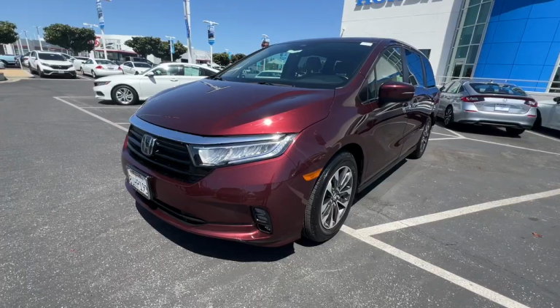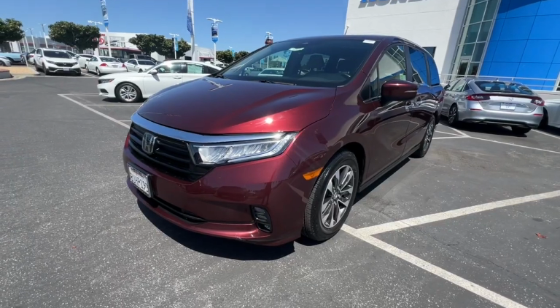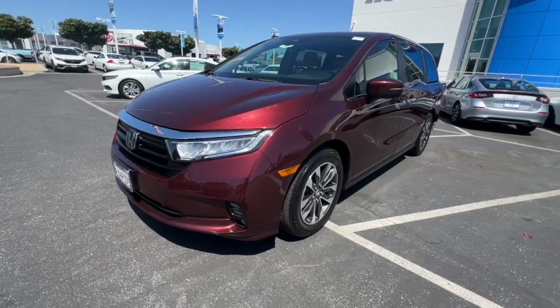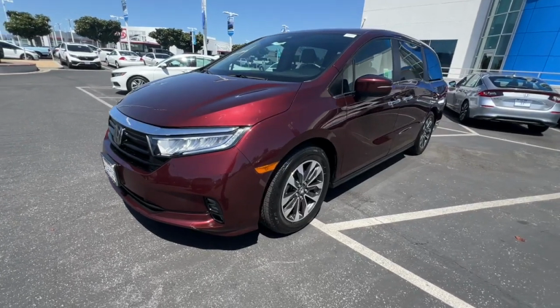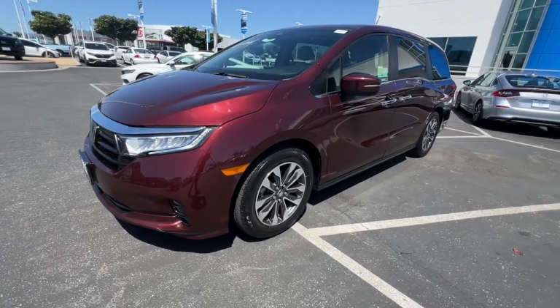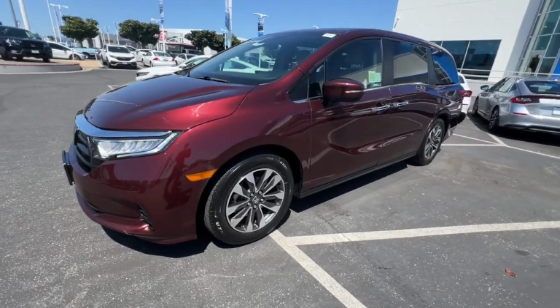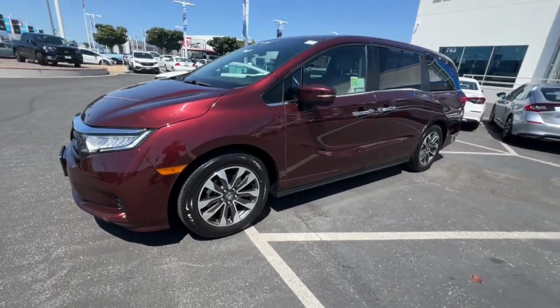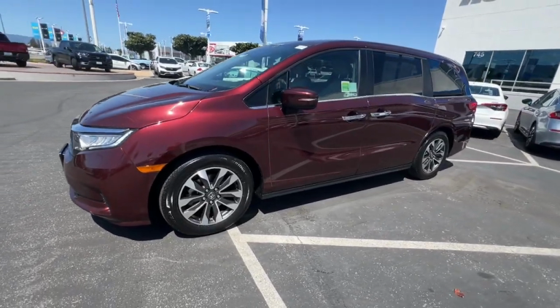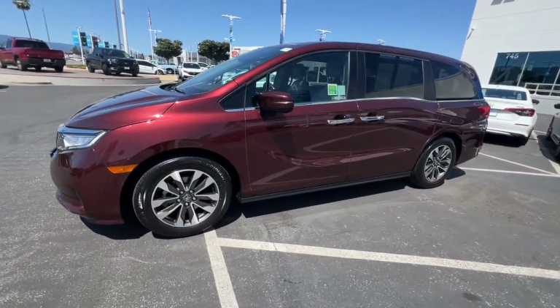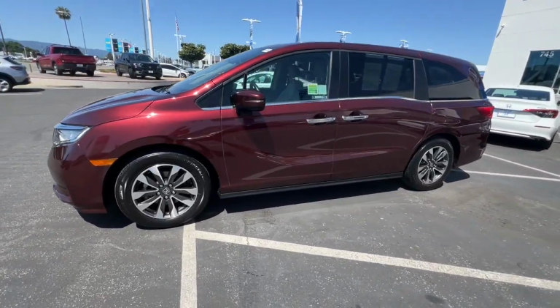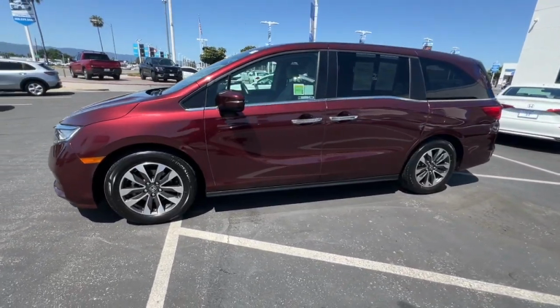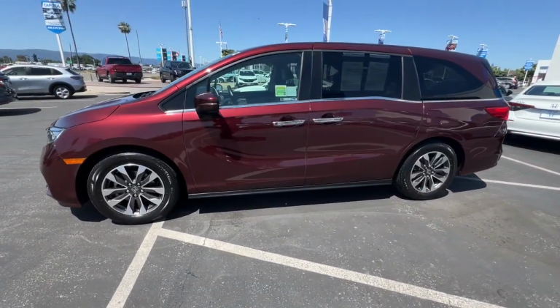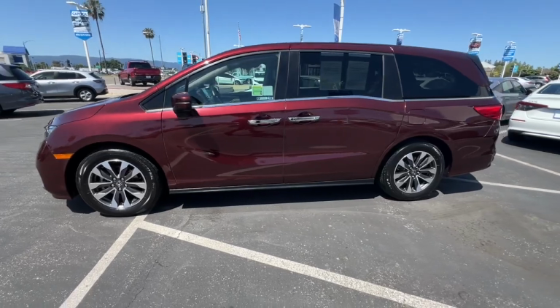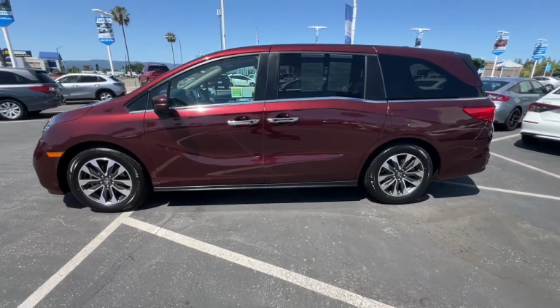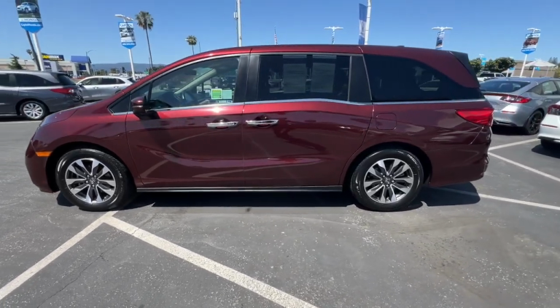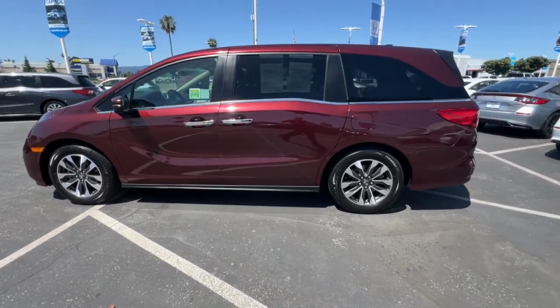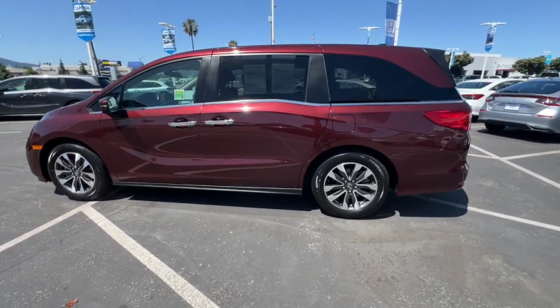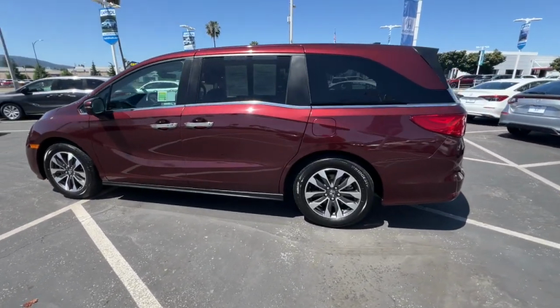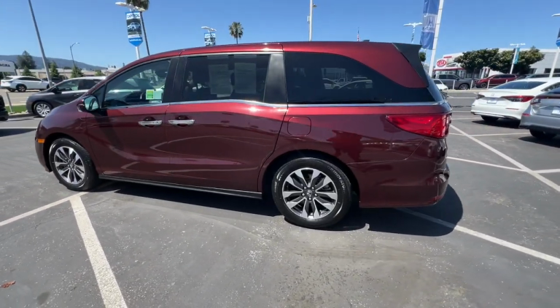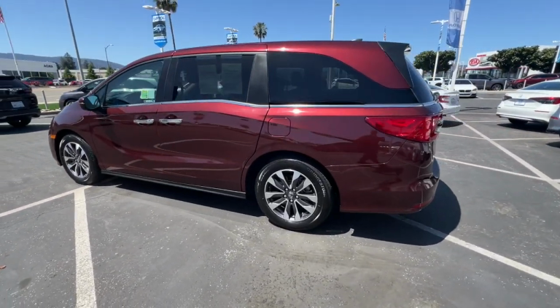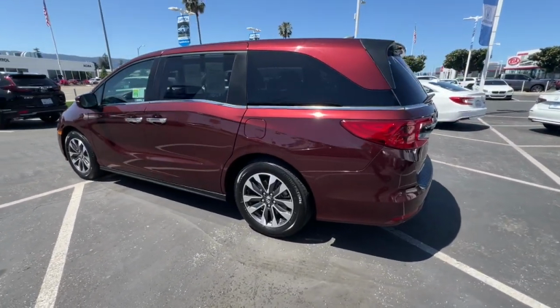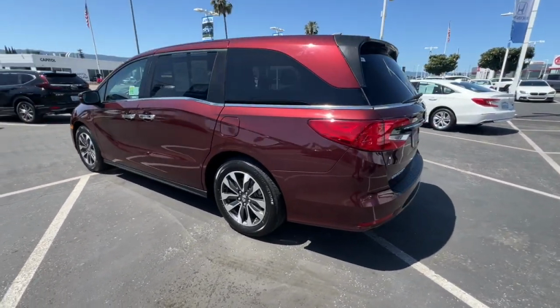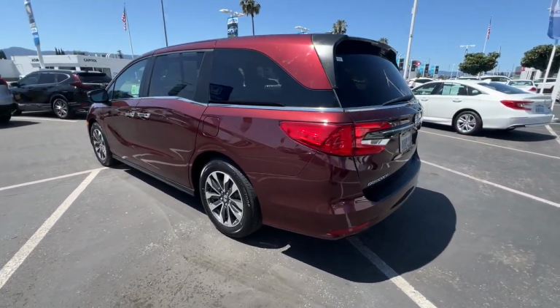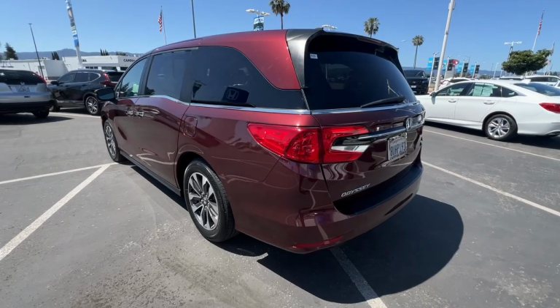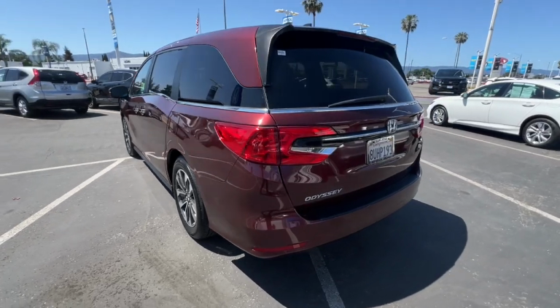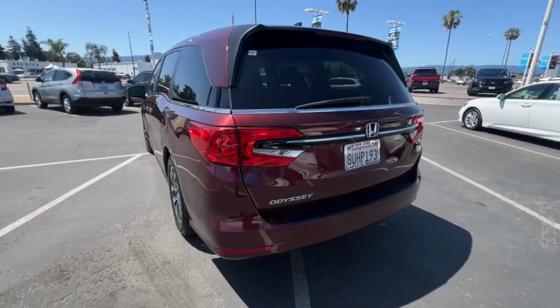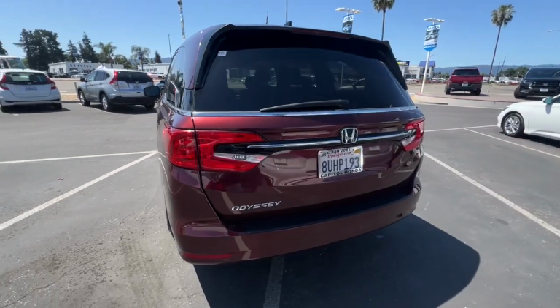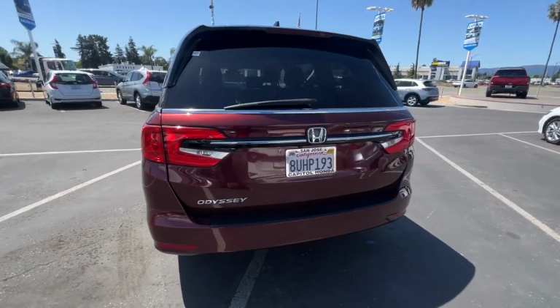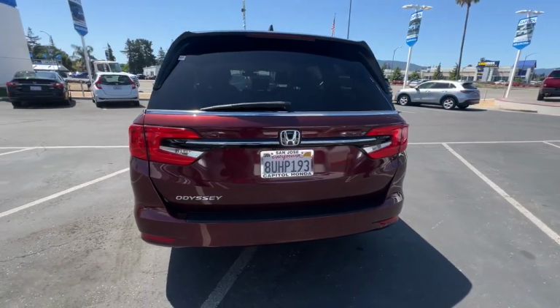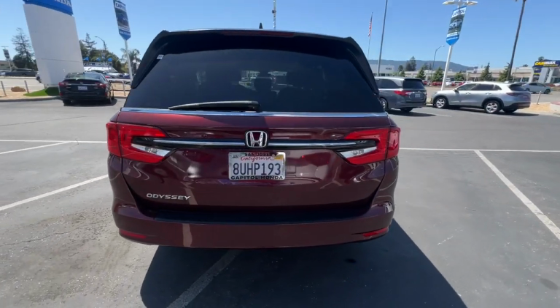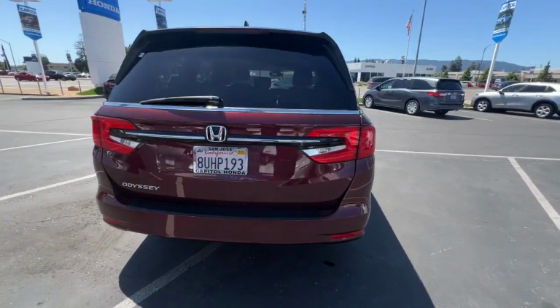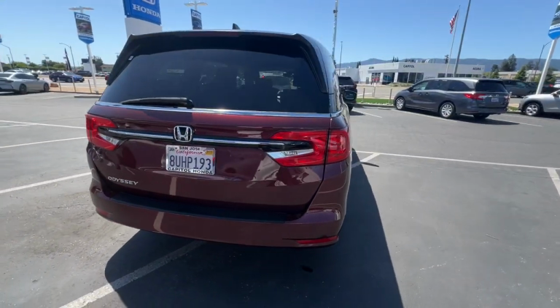This could be the car for you. The 2021 Honda Odyssey. This vehicle is an outstanding buy with fewer than 50,000 miles on the odometer. Prepare to fall in love with this sleek and powerful Odyssey.